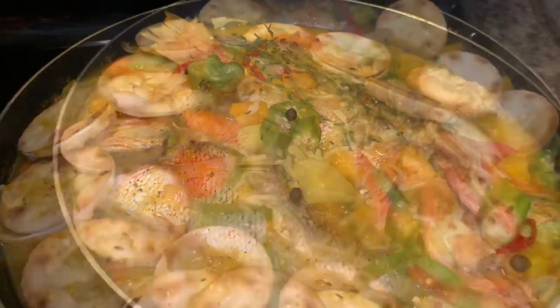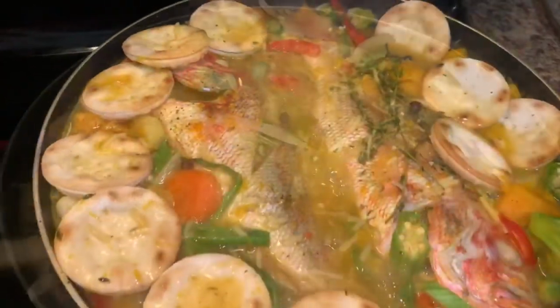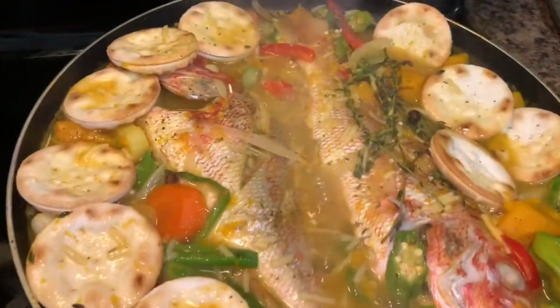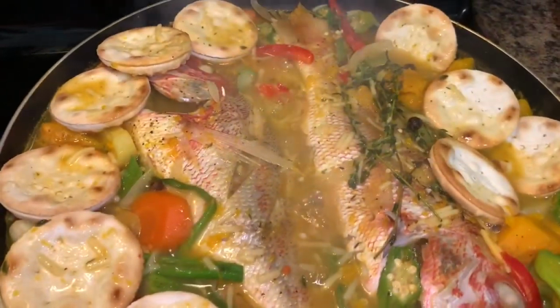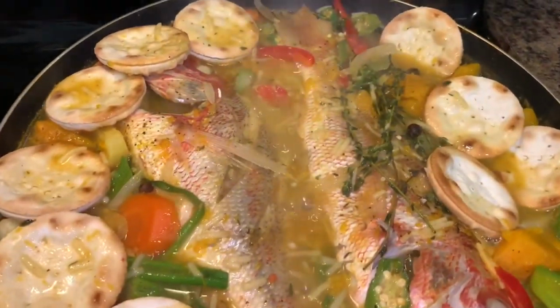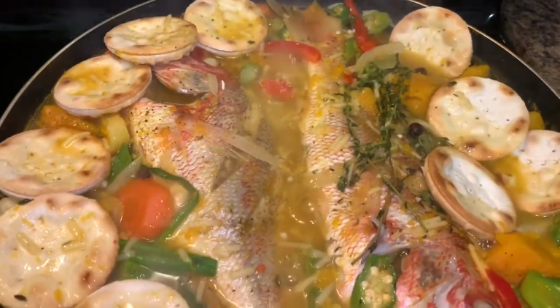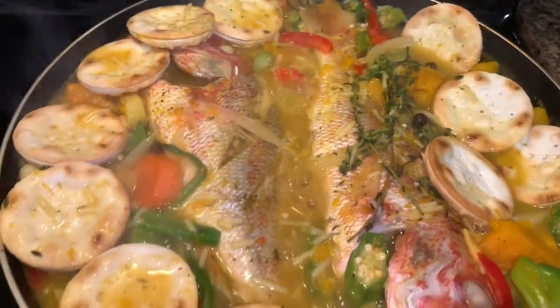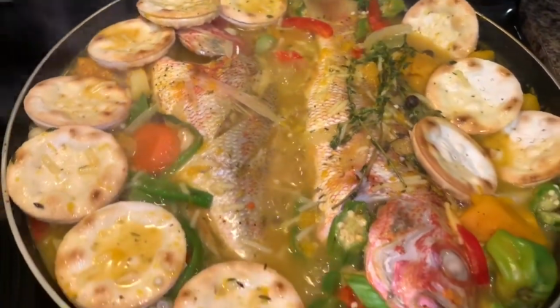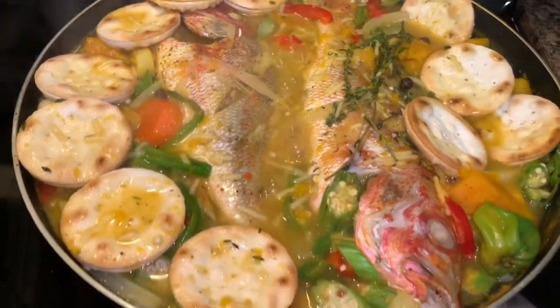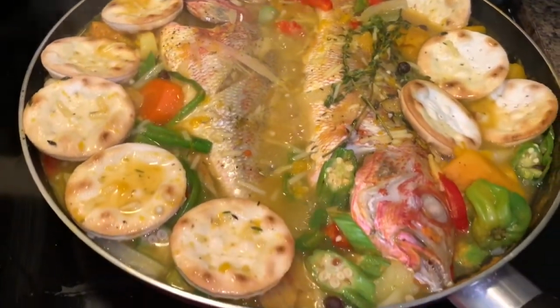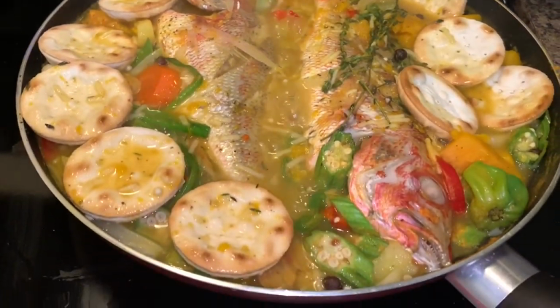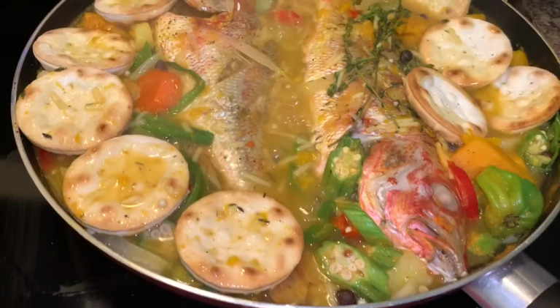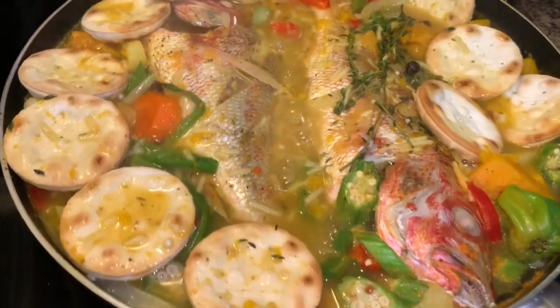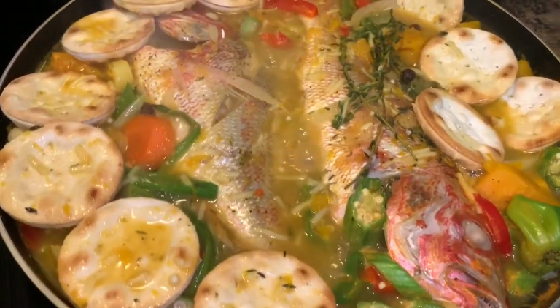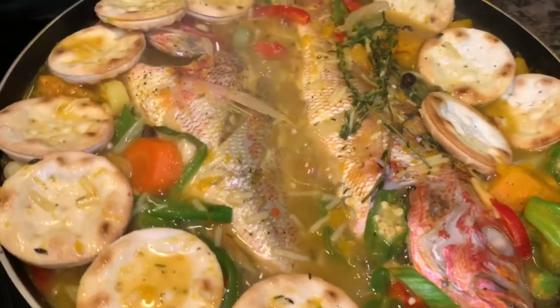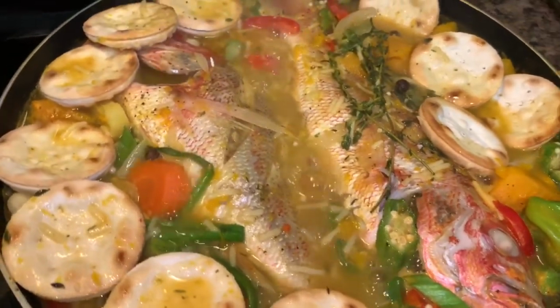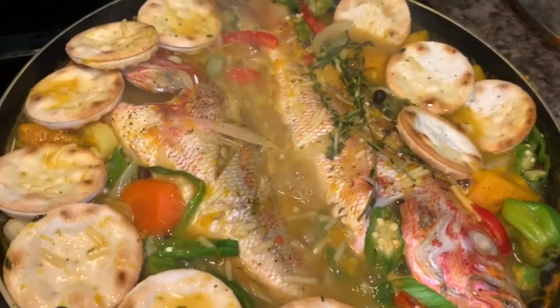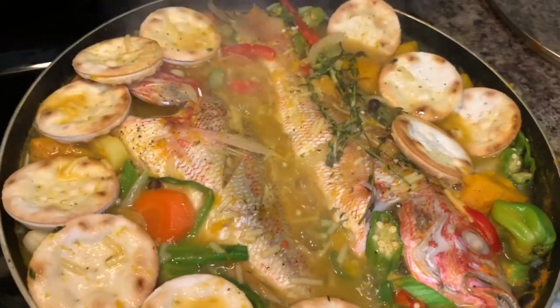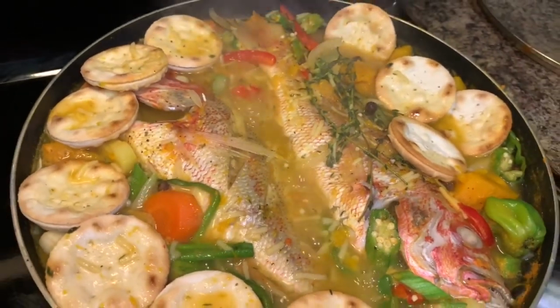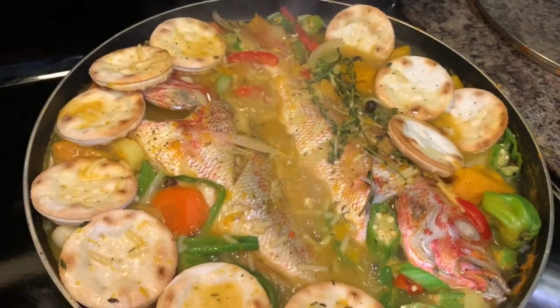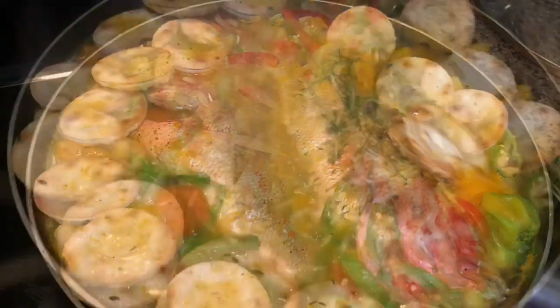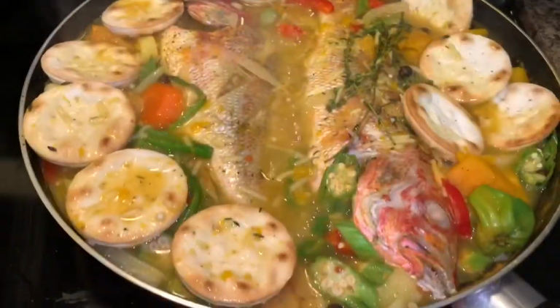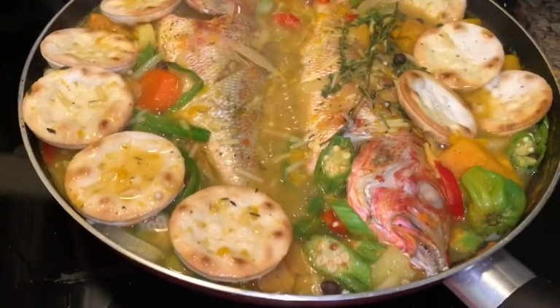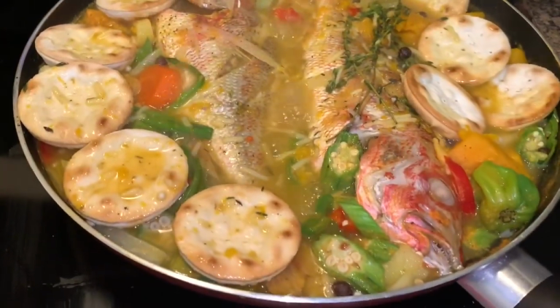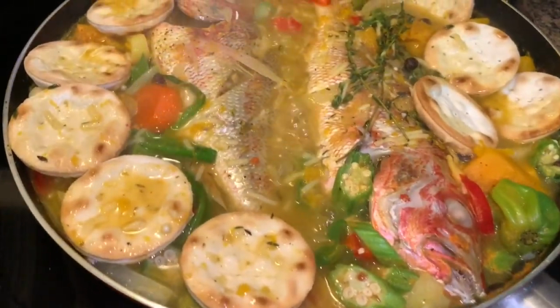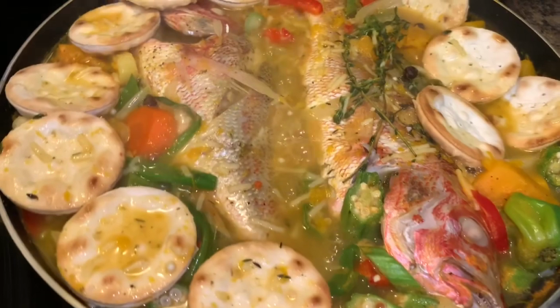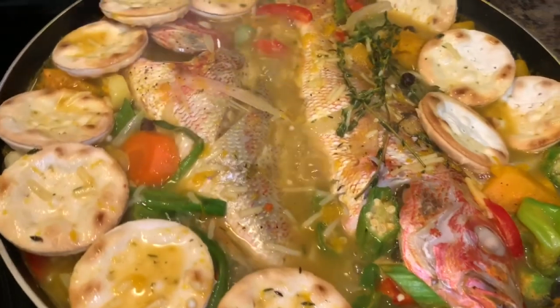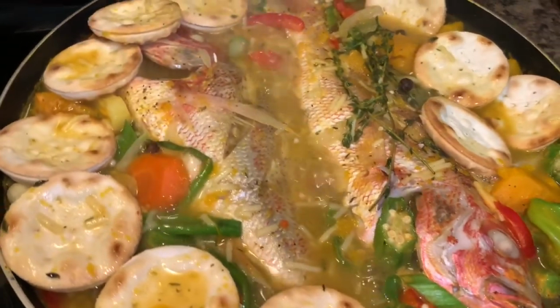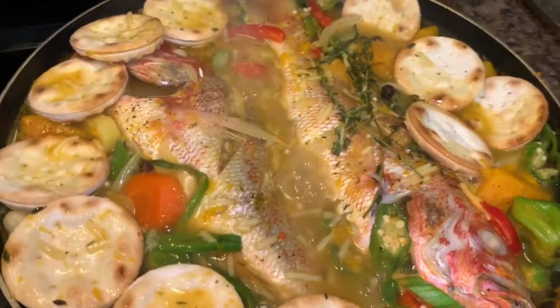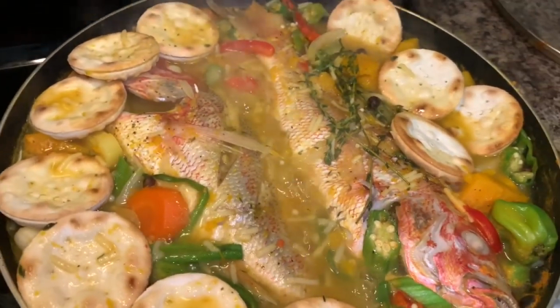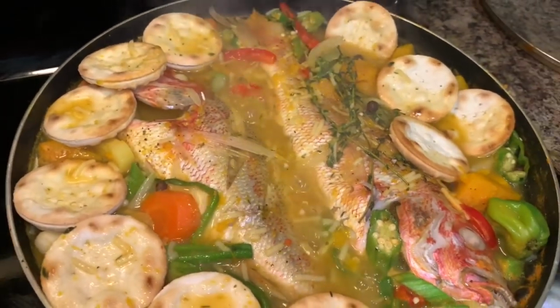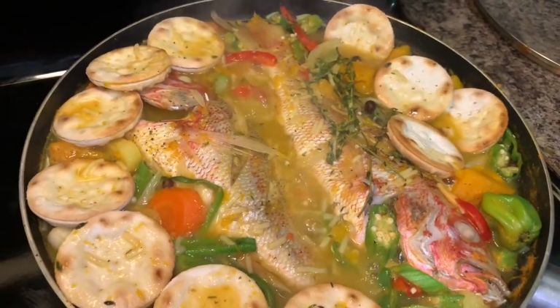And there you have it, guys — our steamed fish with crackers and okra. It can be eaten as a one-pot dish or served with some steamed rice. Thank you for watching, and please remember to like, comment, and subscribe. Bye, guys!